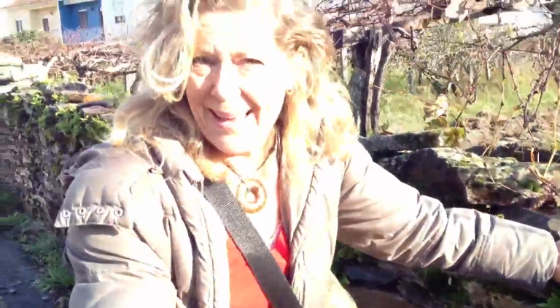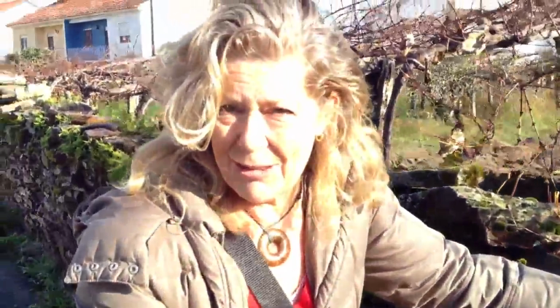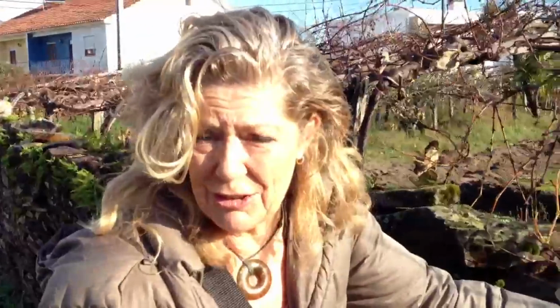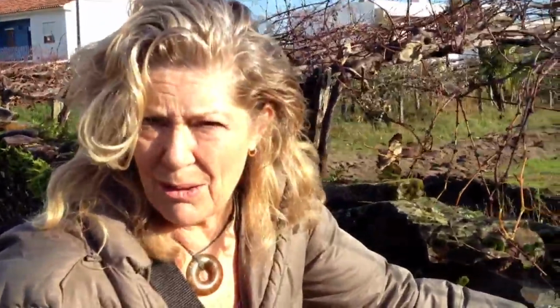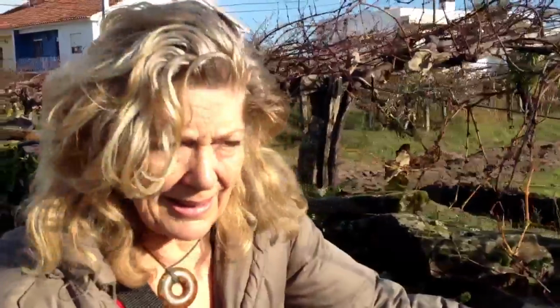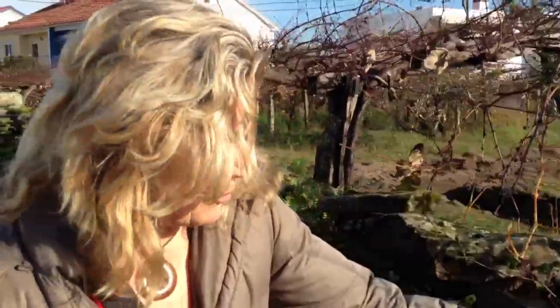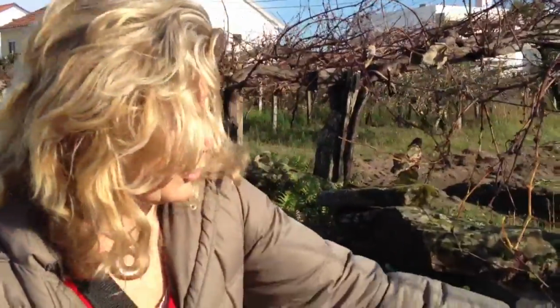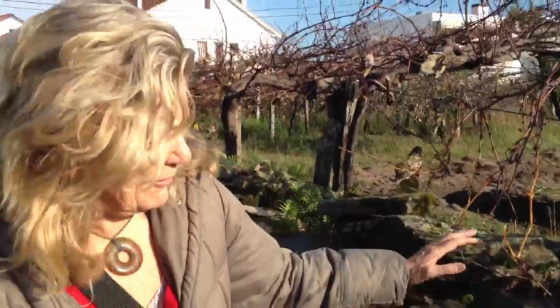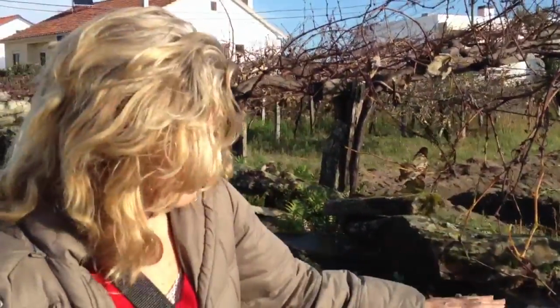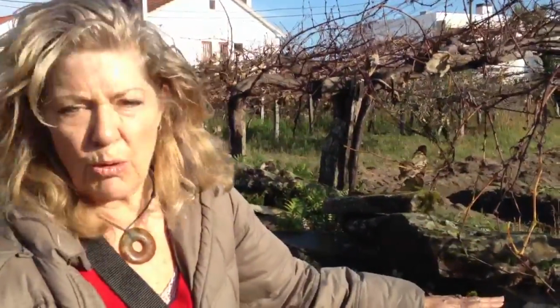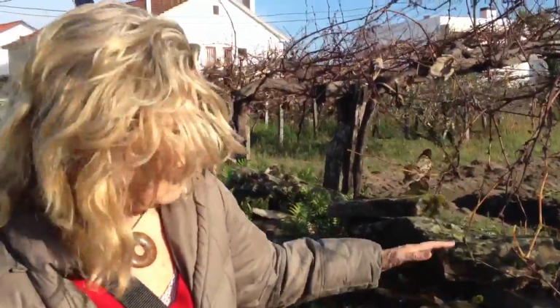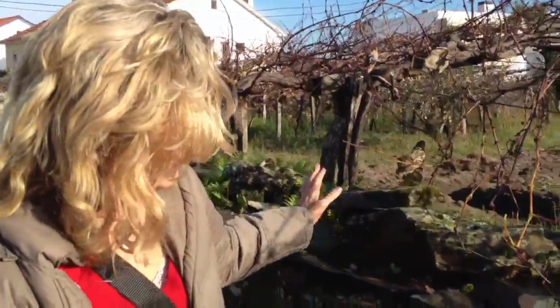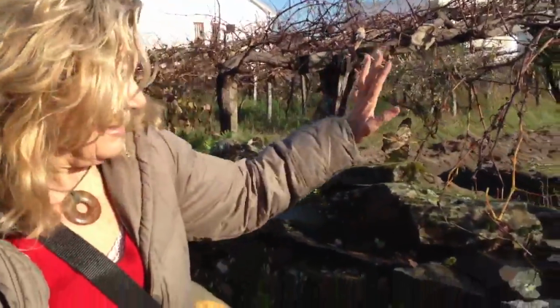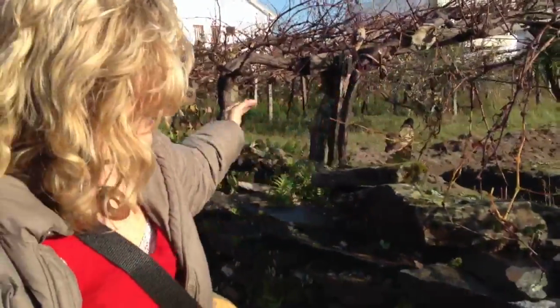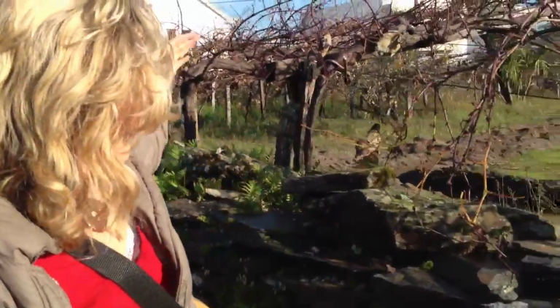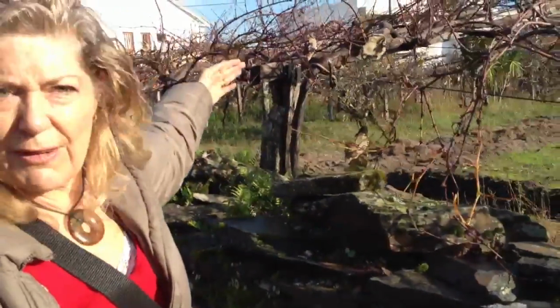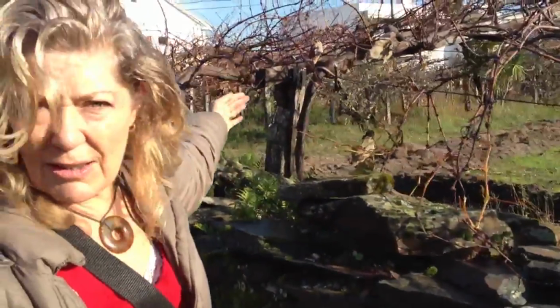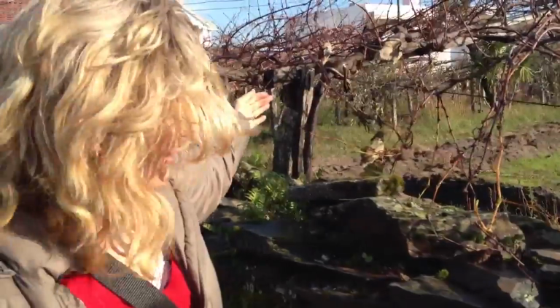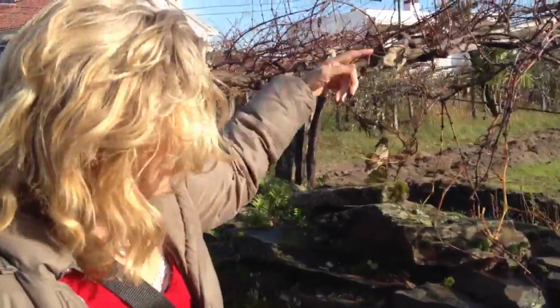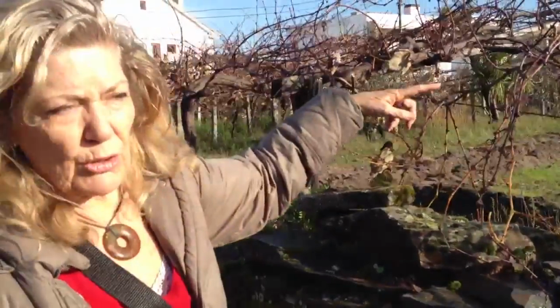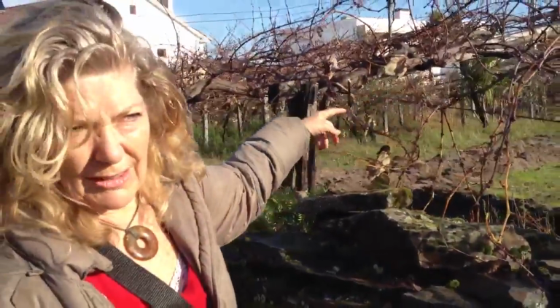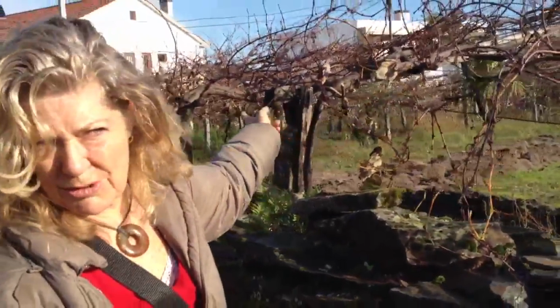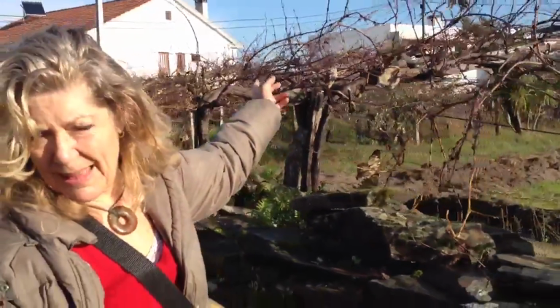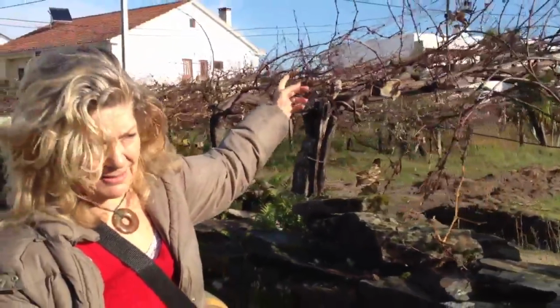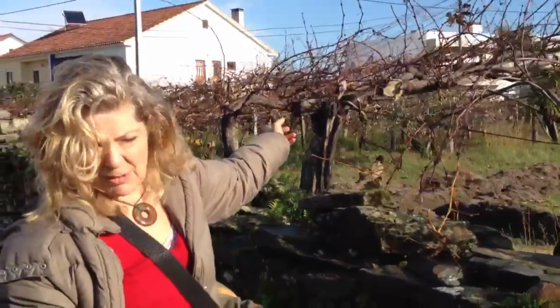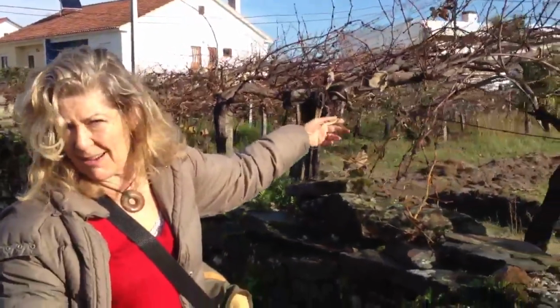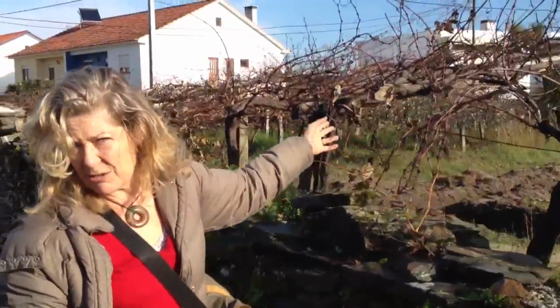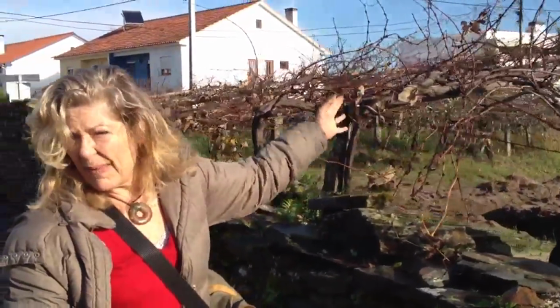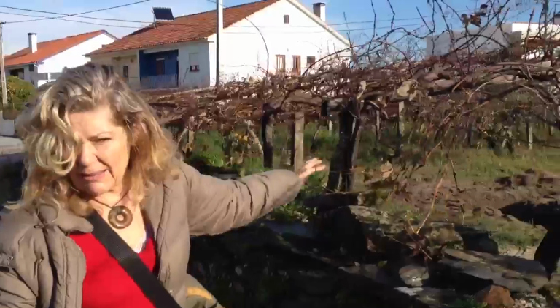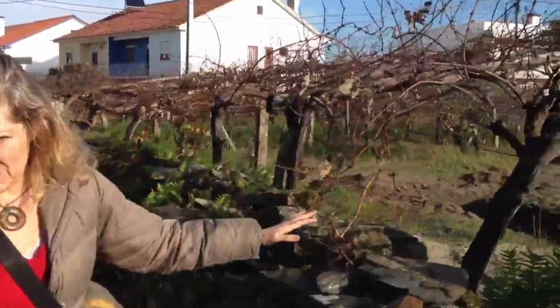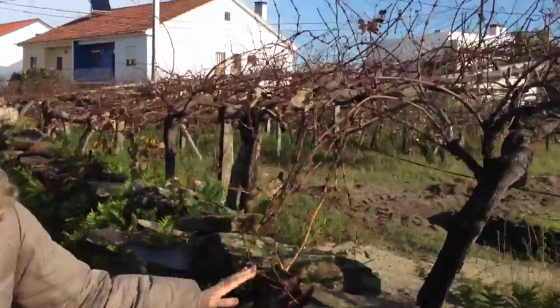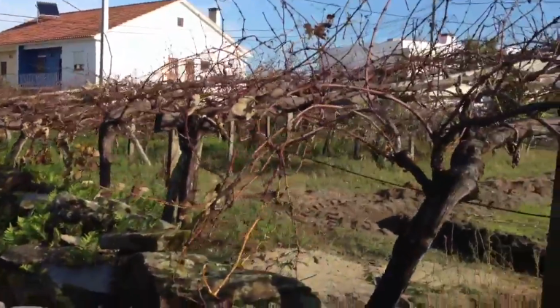Here in the village of Faol in northern Portugal, we have this amazing wall facing east and going around facing south. All along it they've put these grapevines to get the extra warmth from the wall.